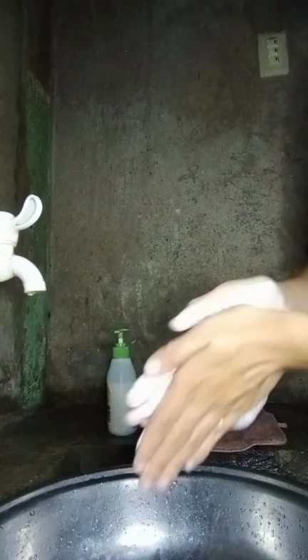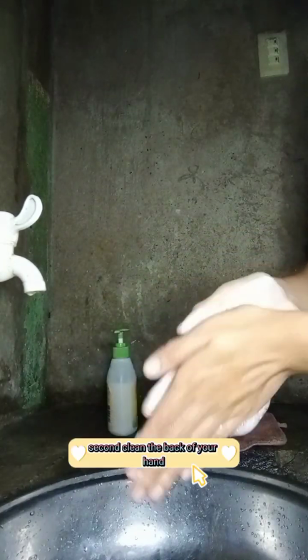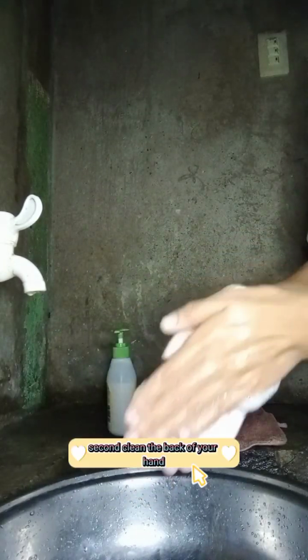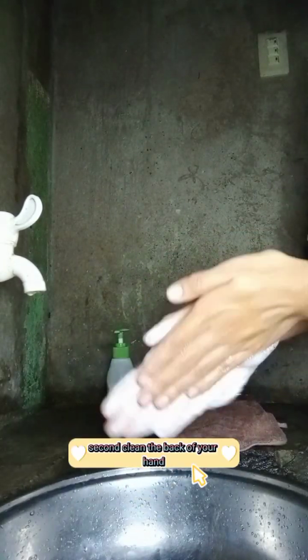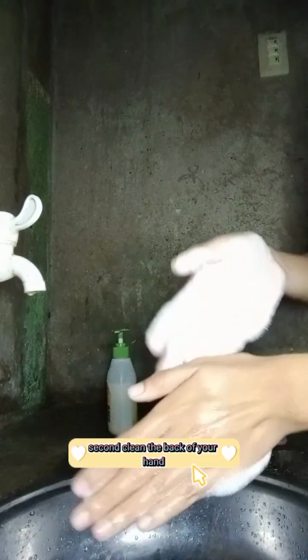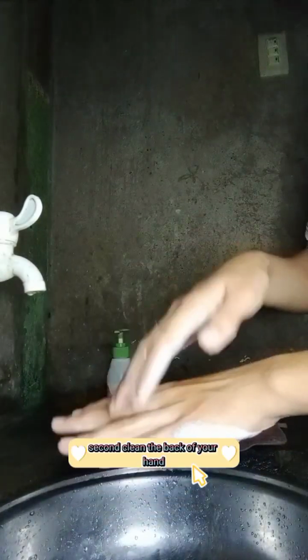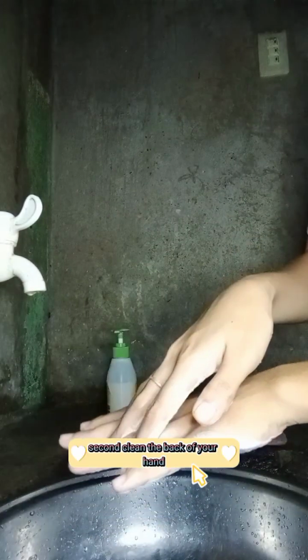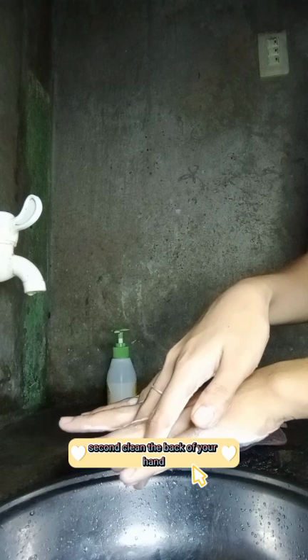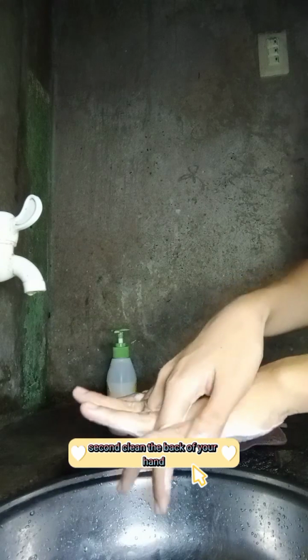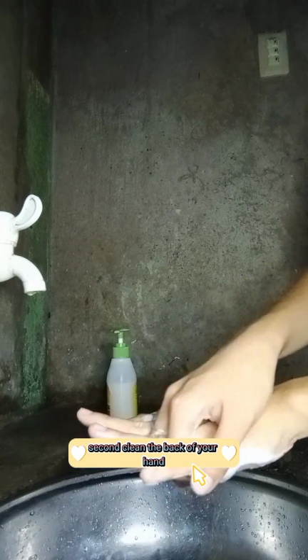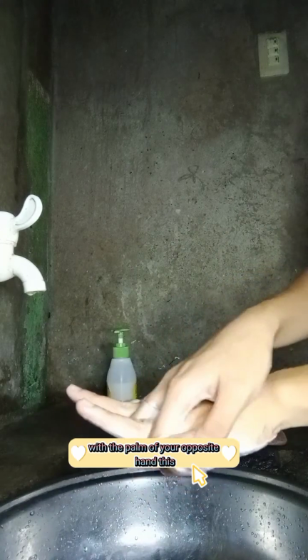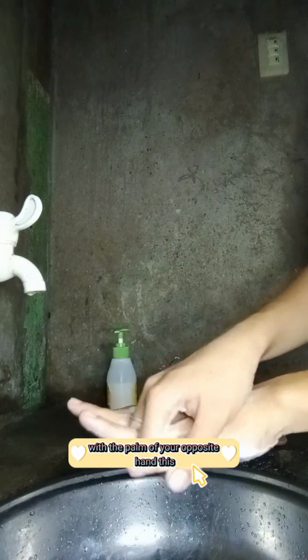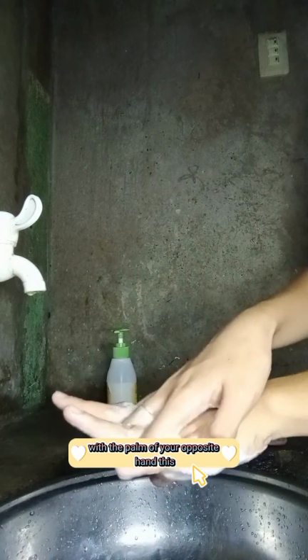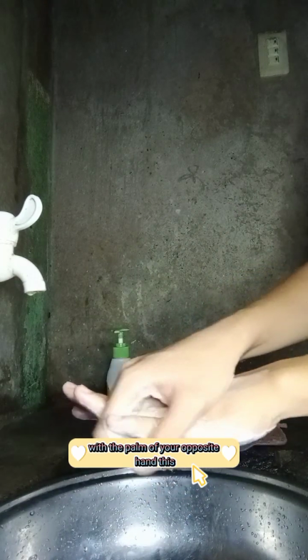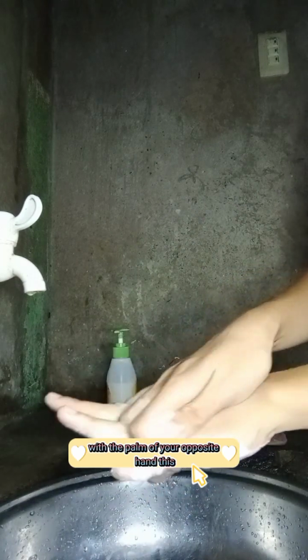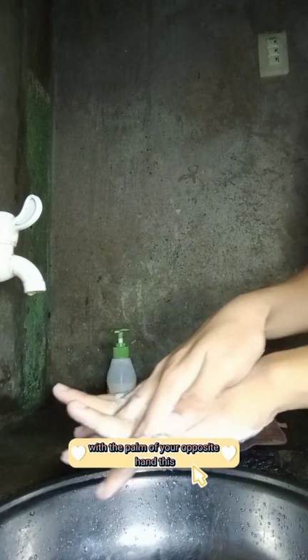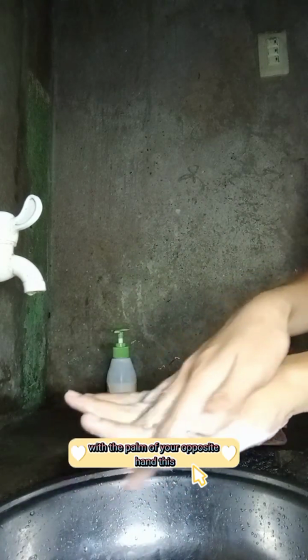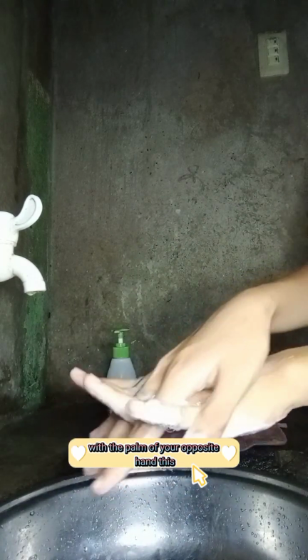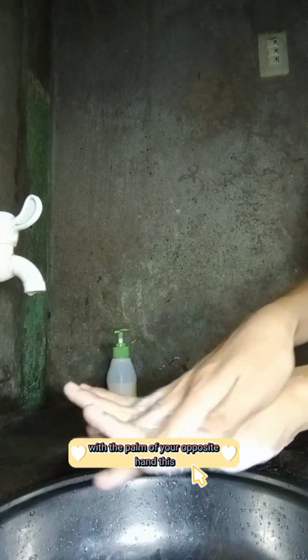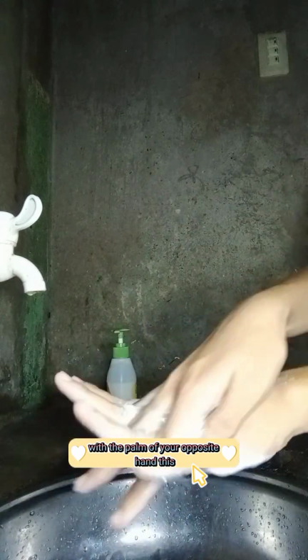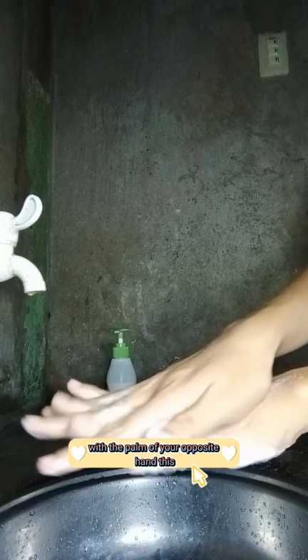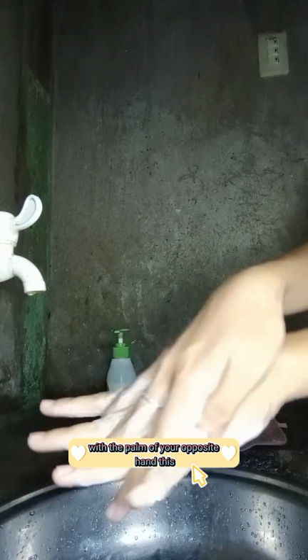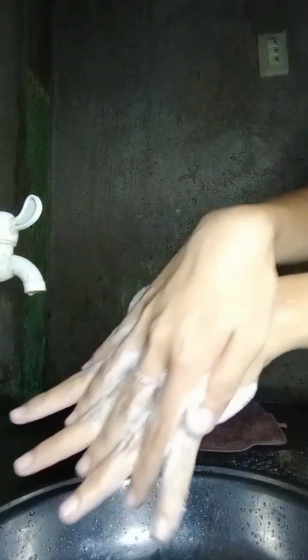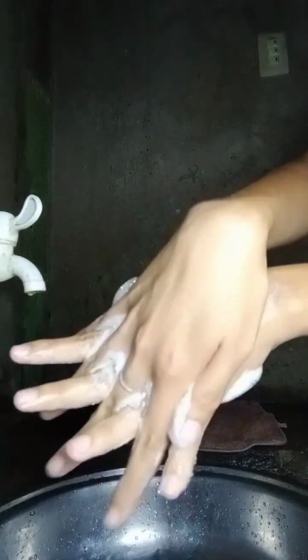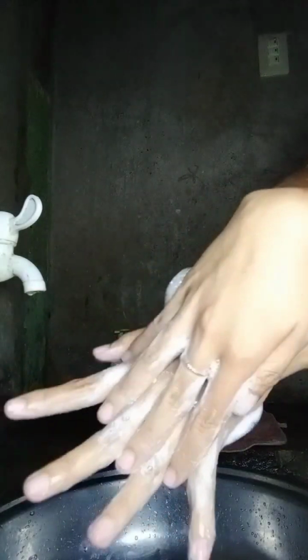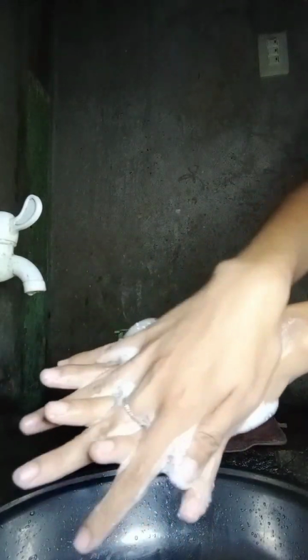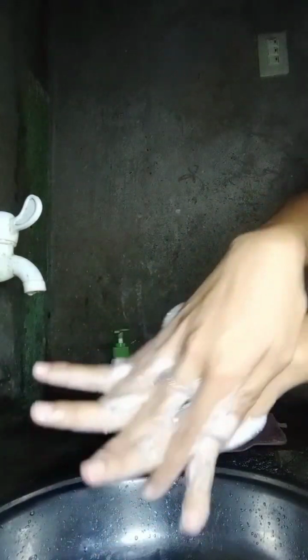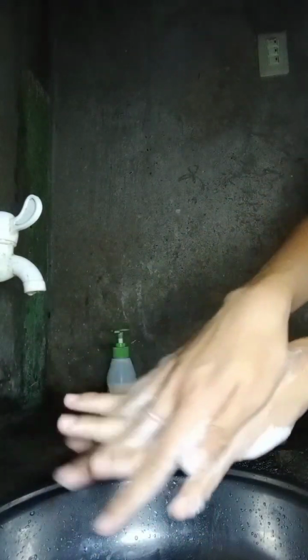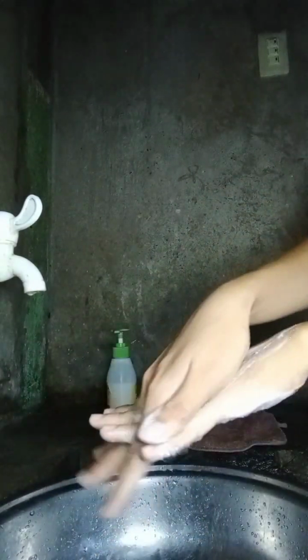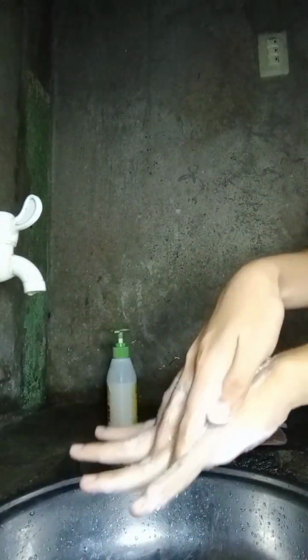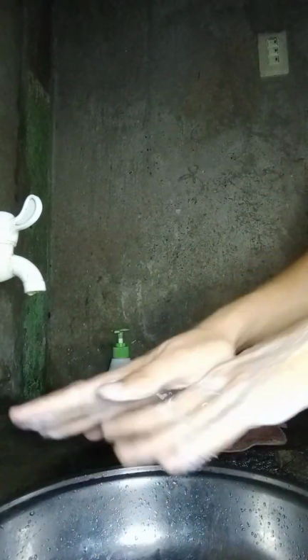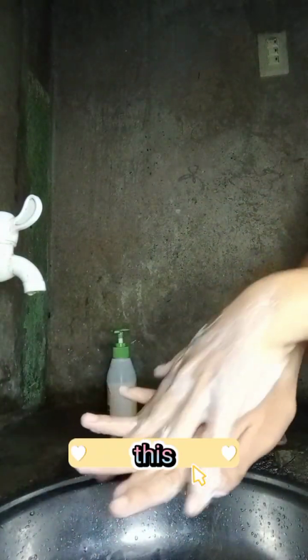Second, clean the back of your hand with the palm of your opposite hand. Like this.